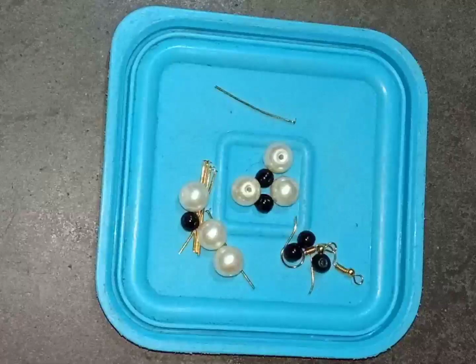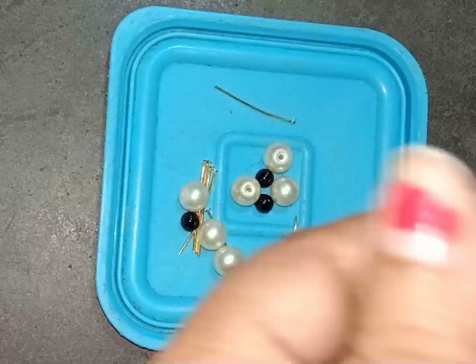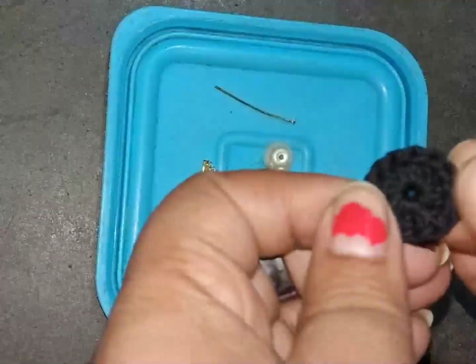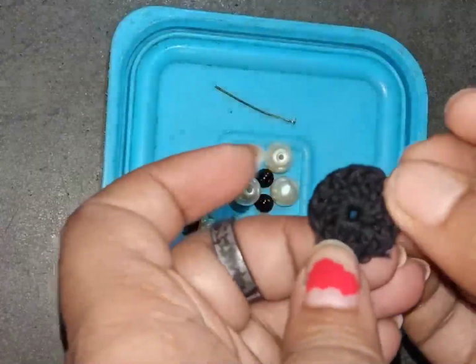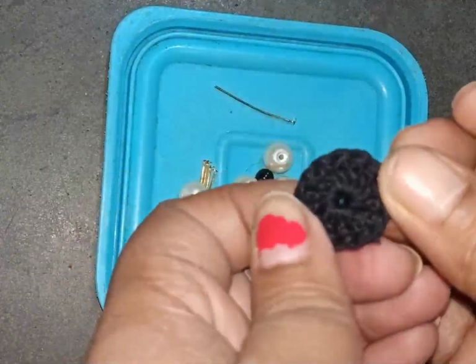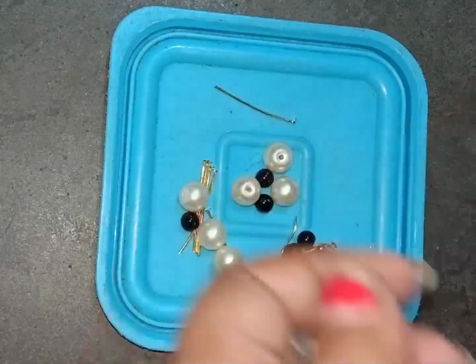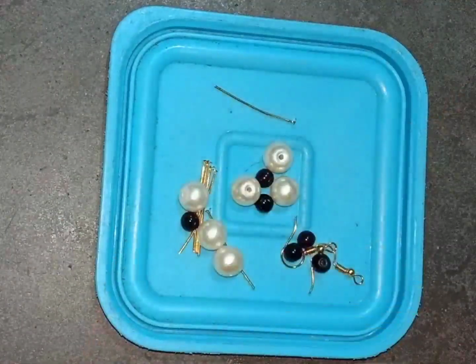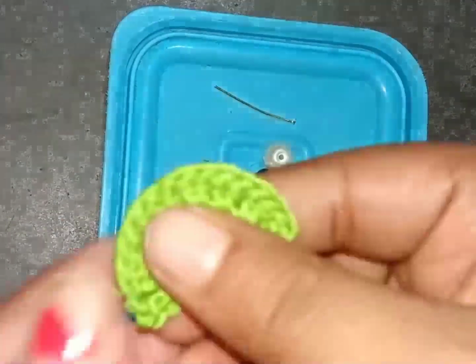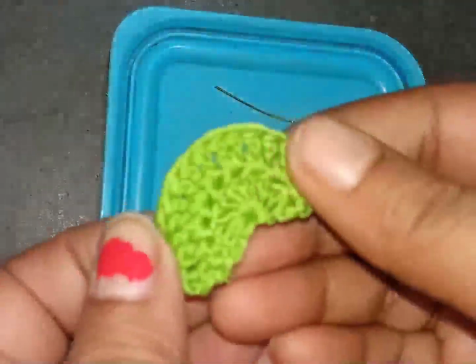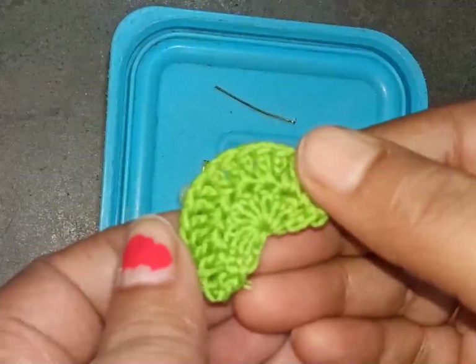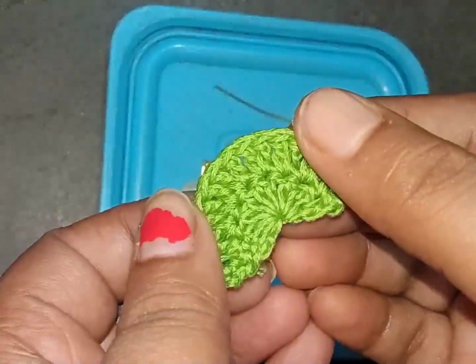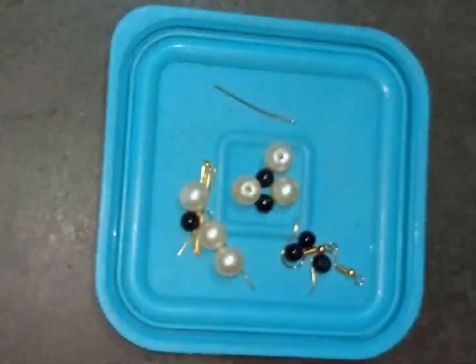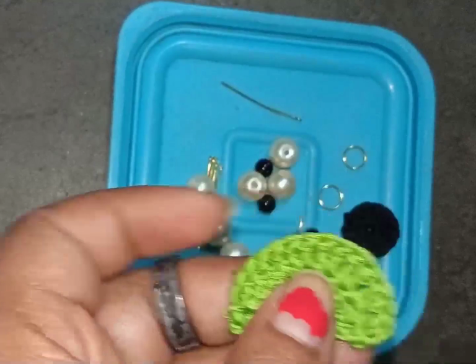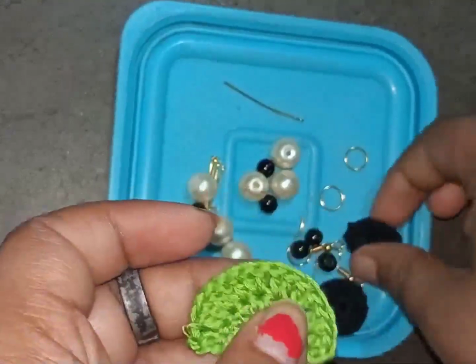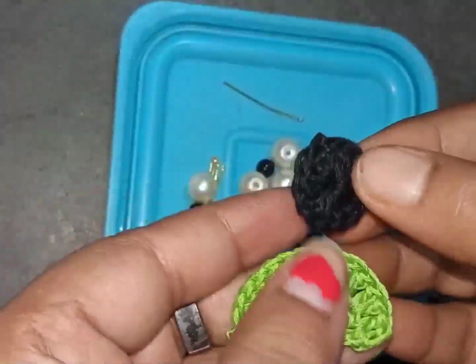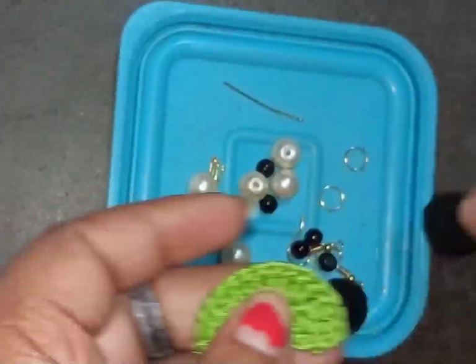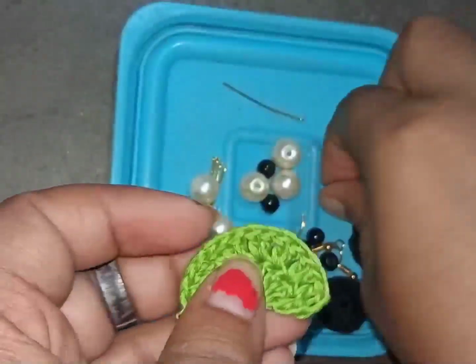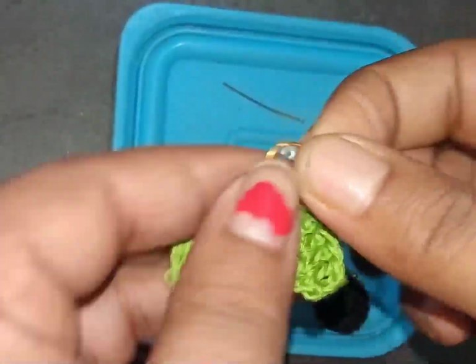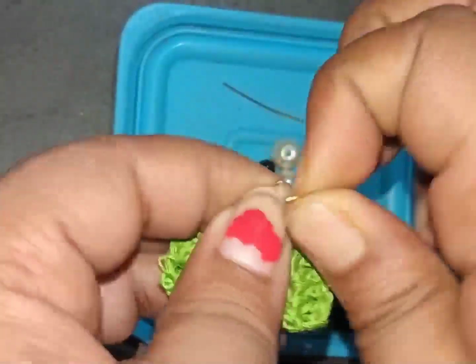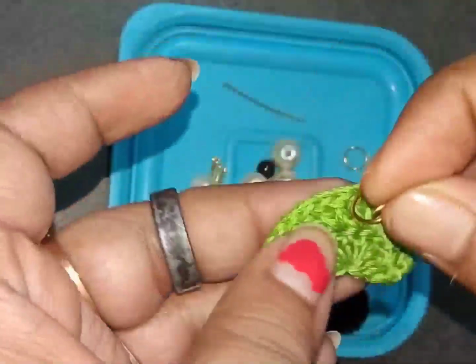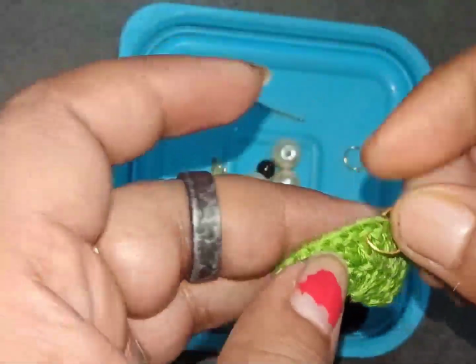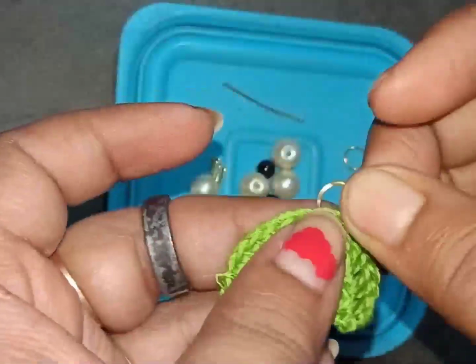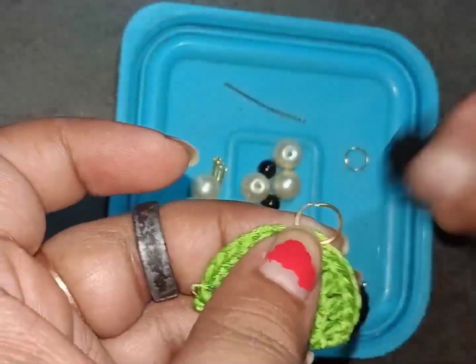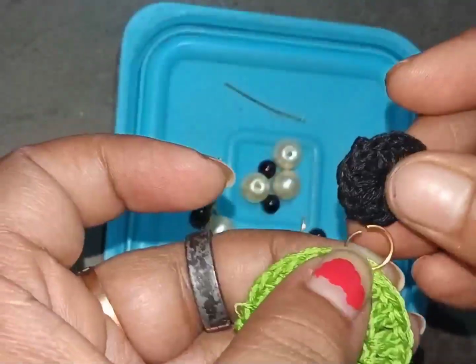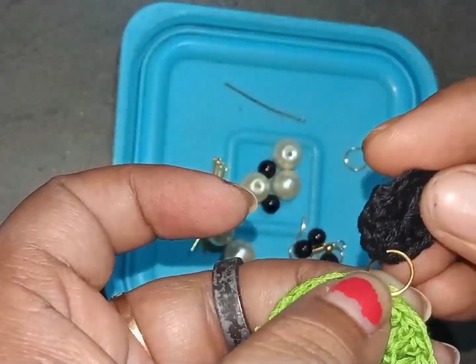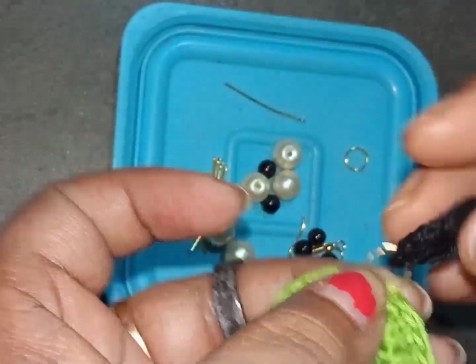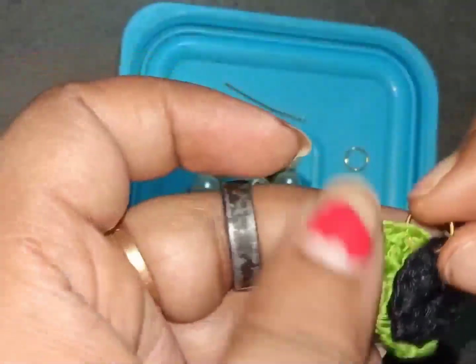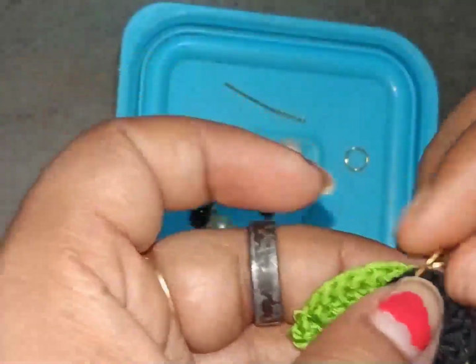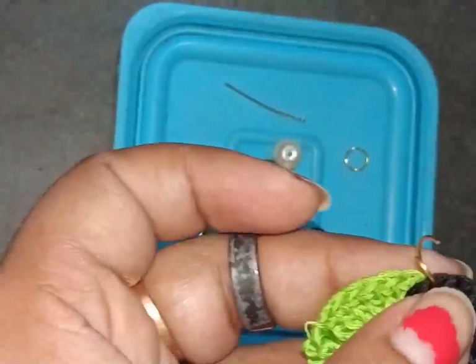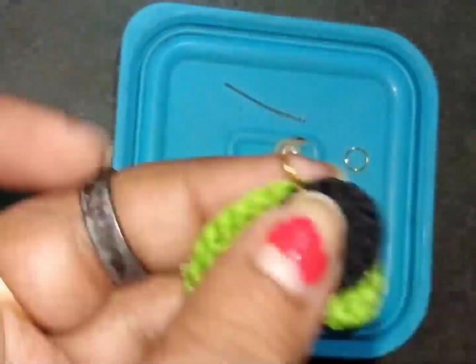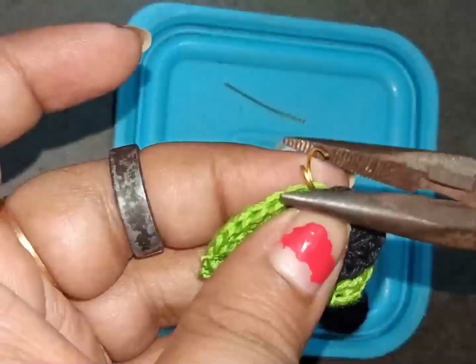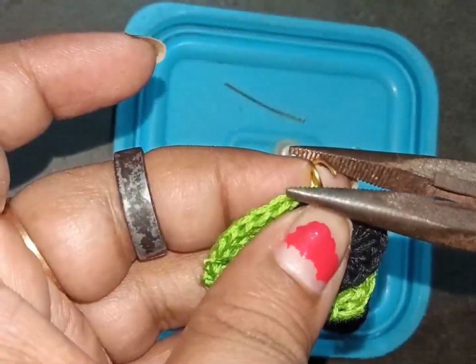Hi friends, welcome to my channel MoN. I am Lisha. Today I'm going to show you how to make a perfect crochet earring.